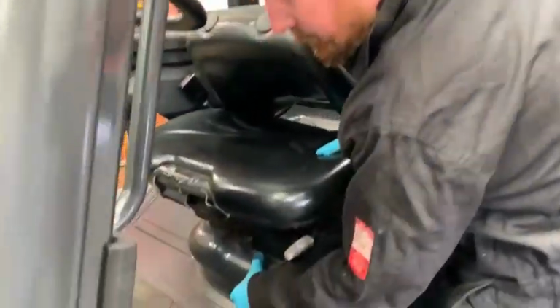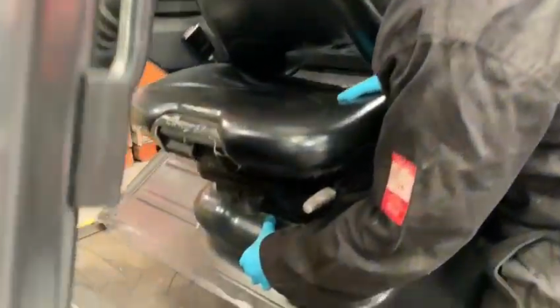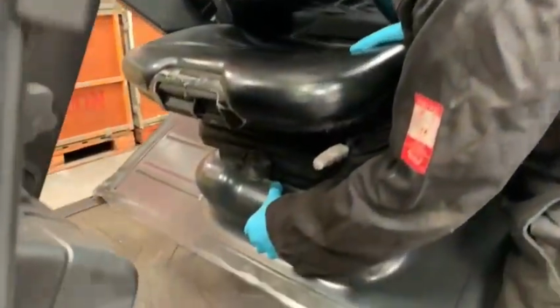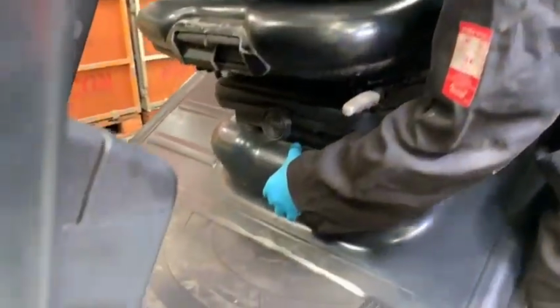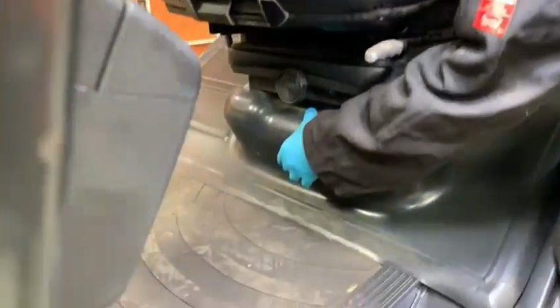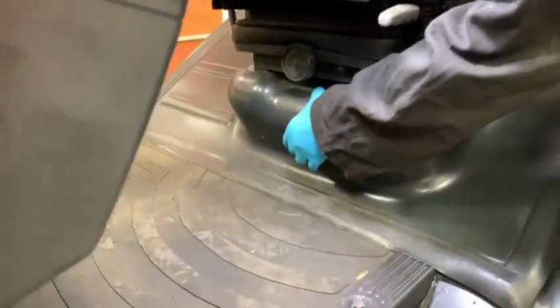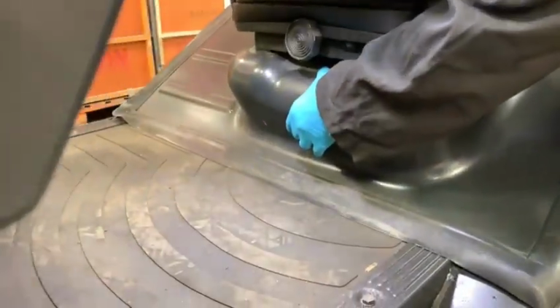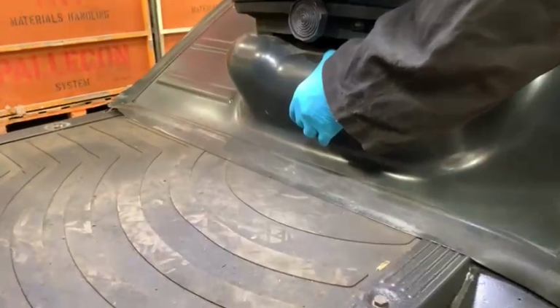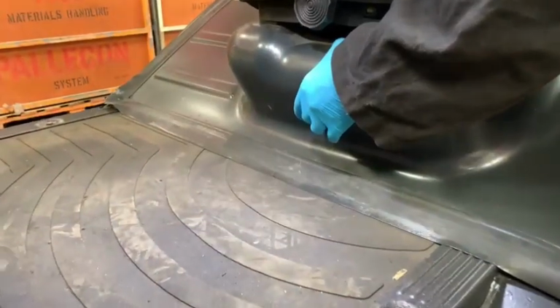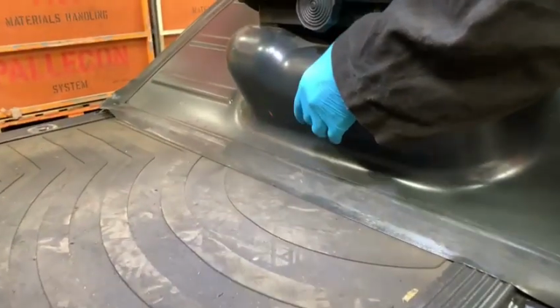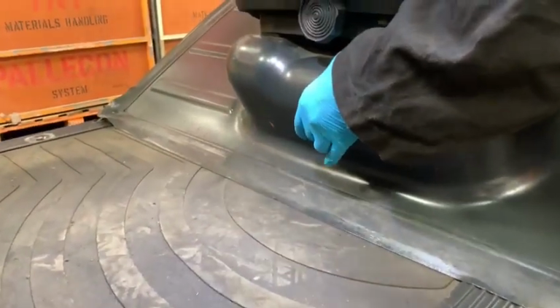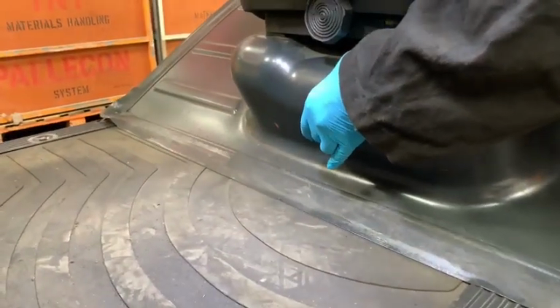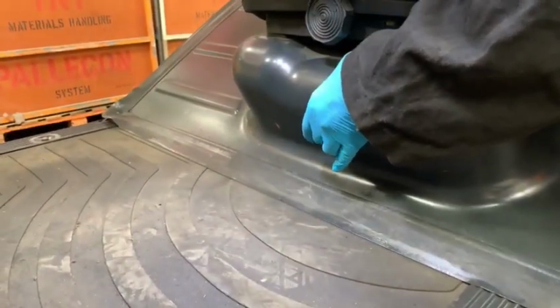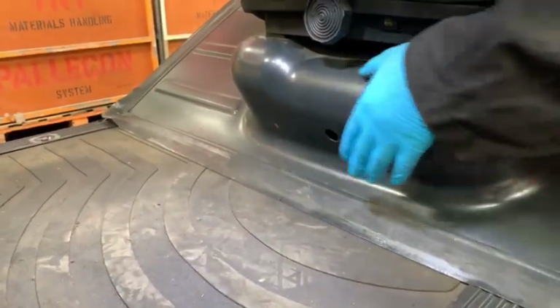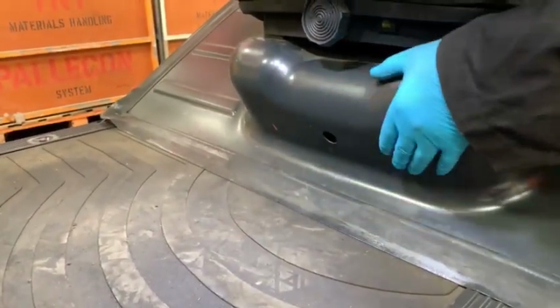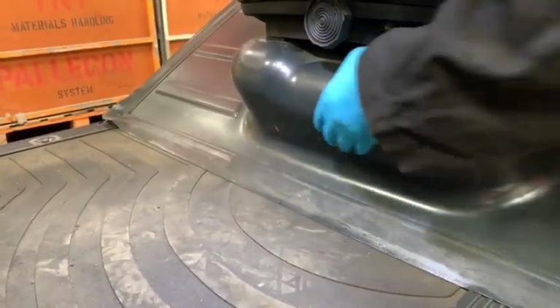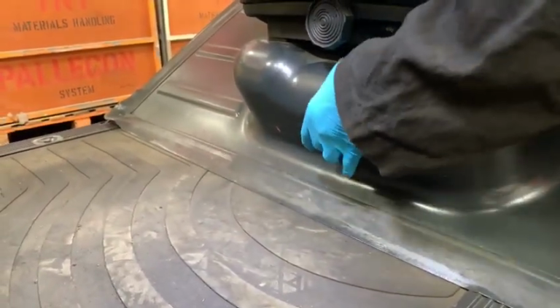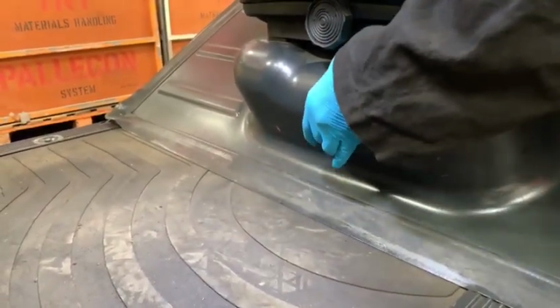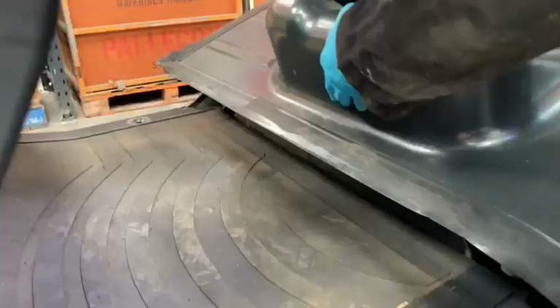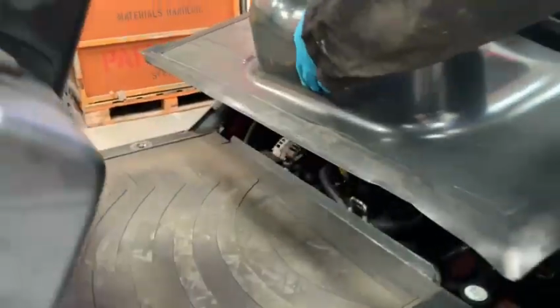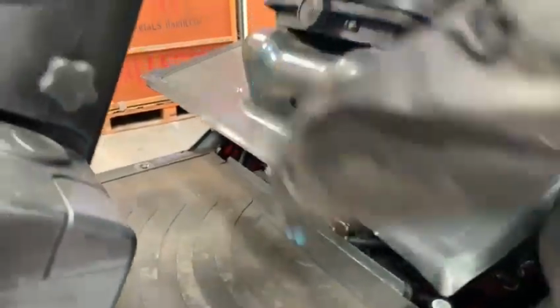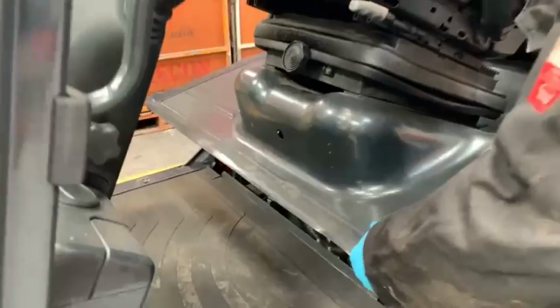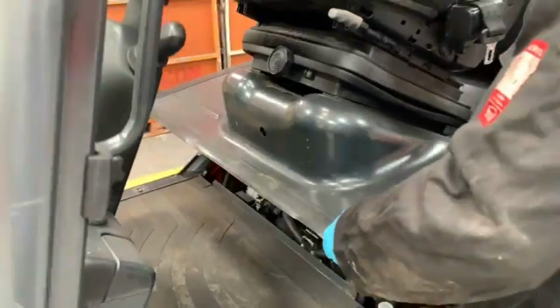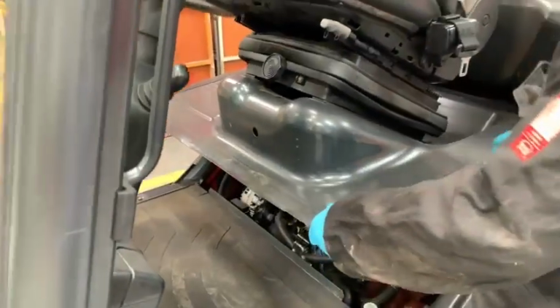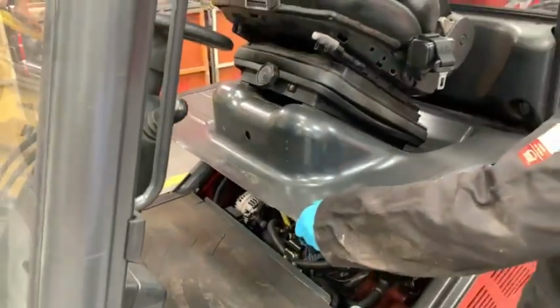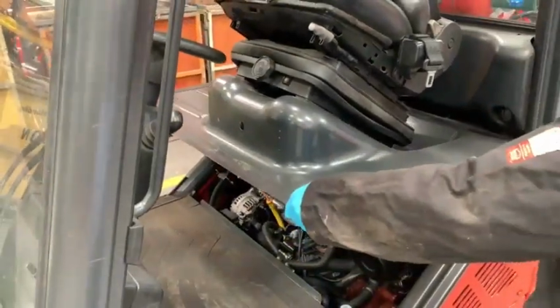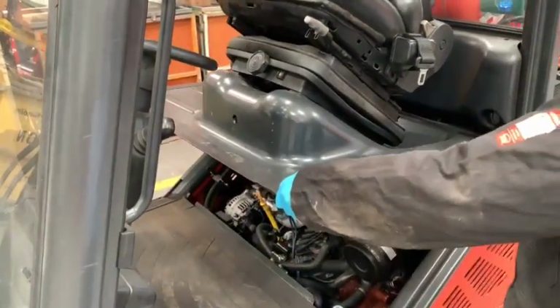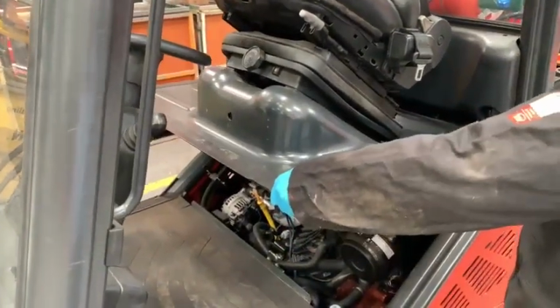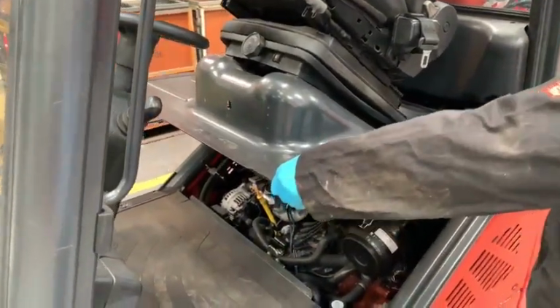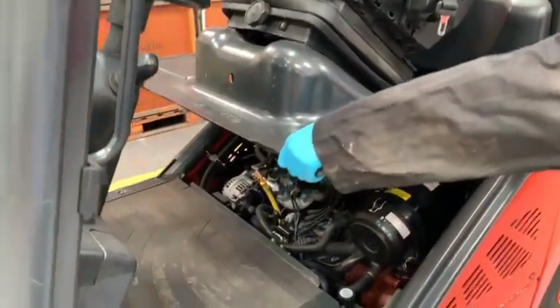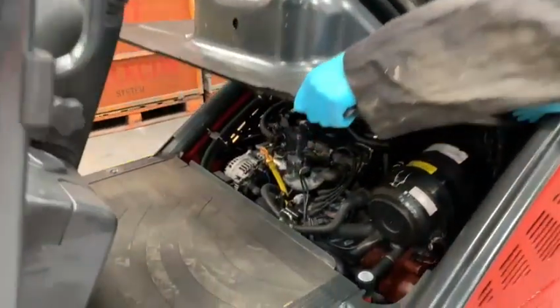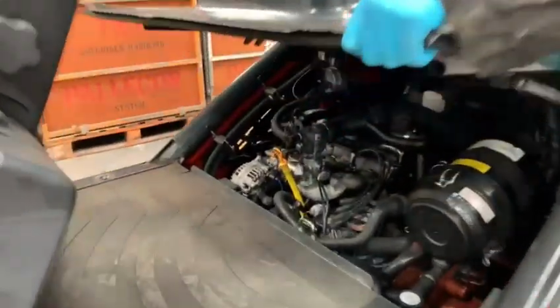To gain access to the engine bay, insert your finger in the hole below the driver's seat and push forward to release the bonnet latch. This will then give you access to the engine area.